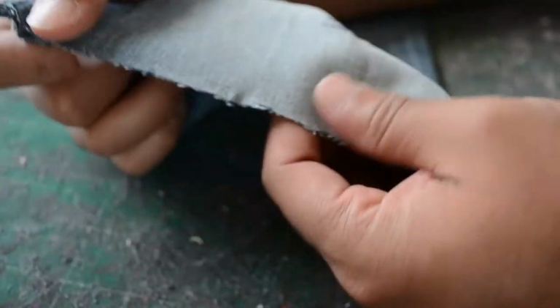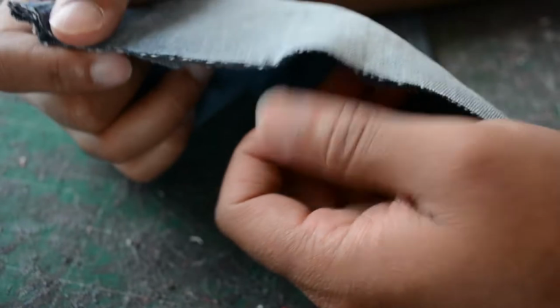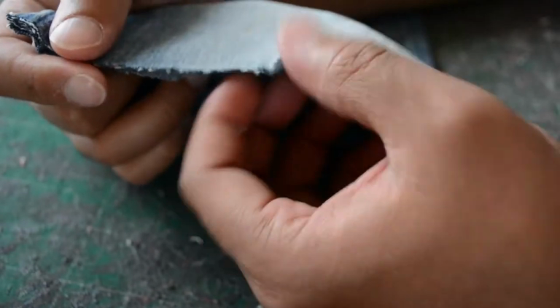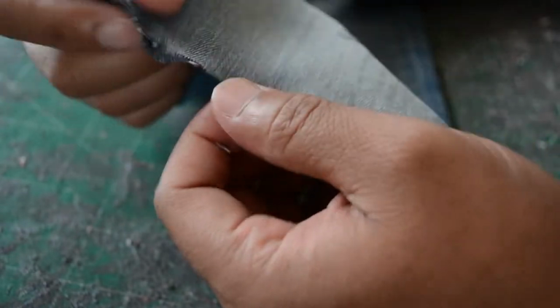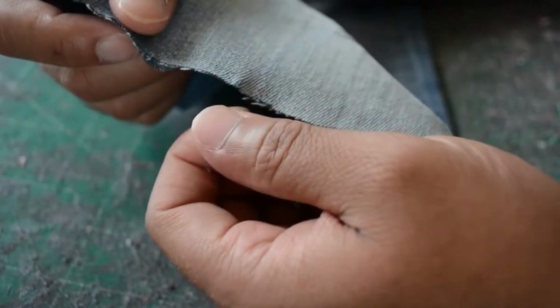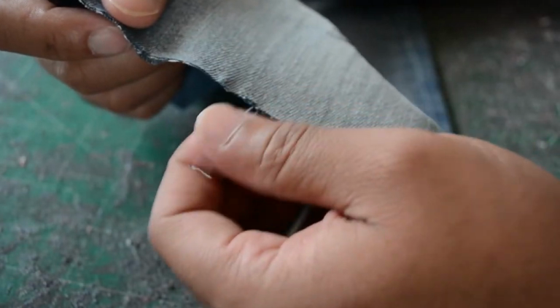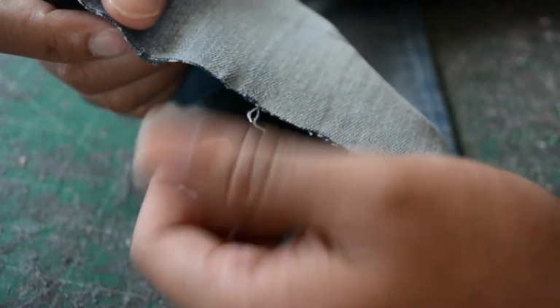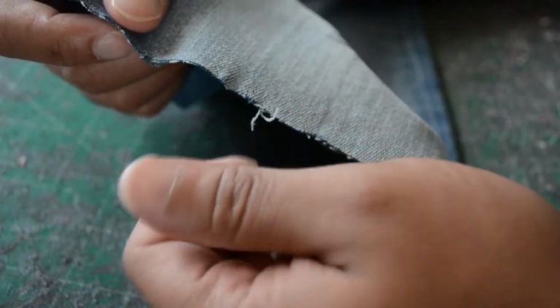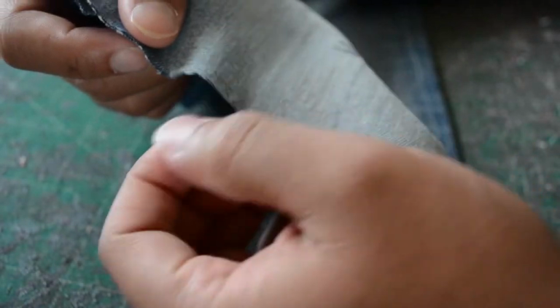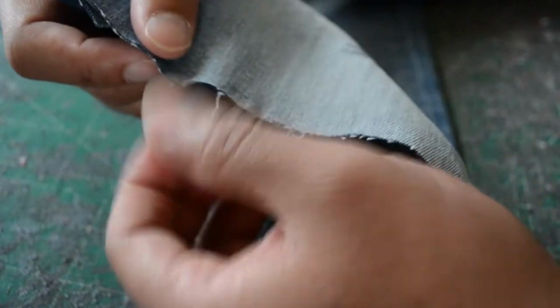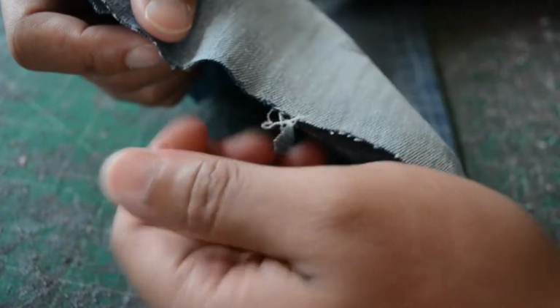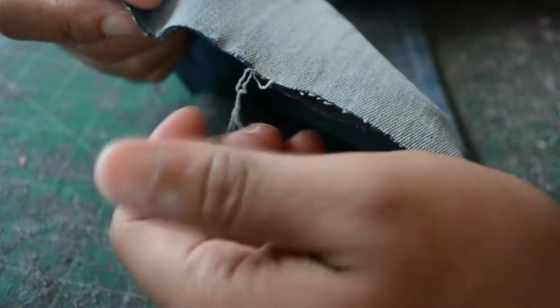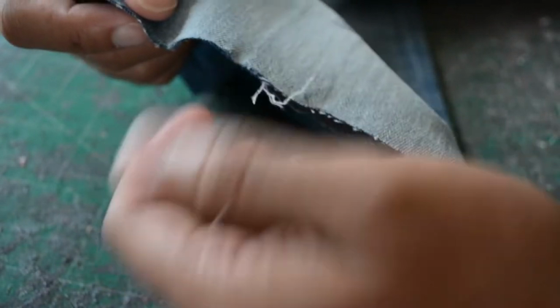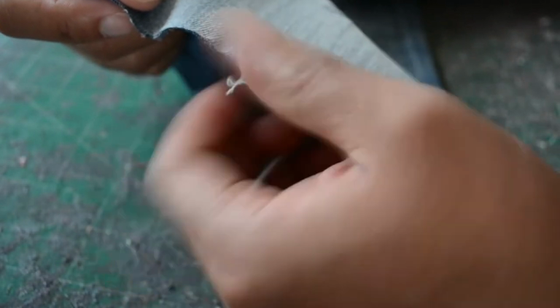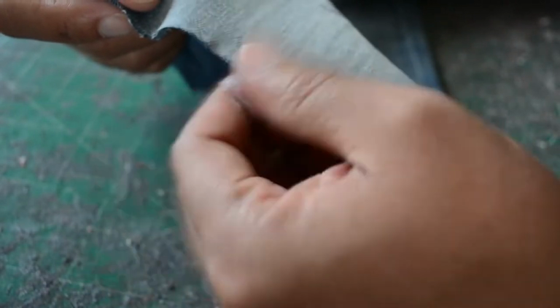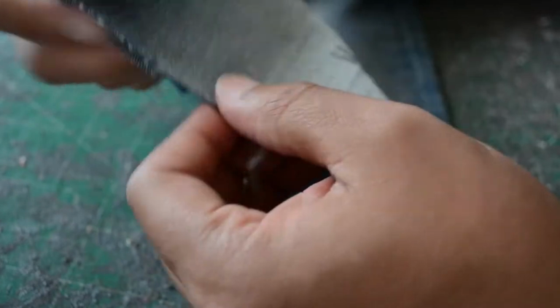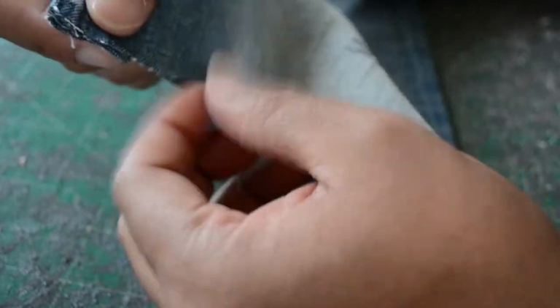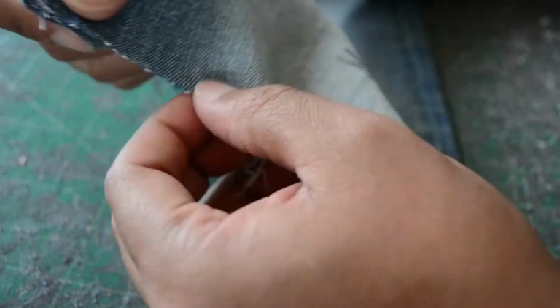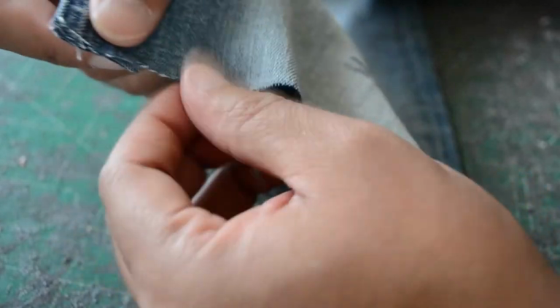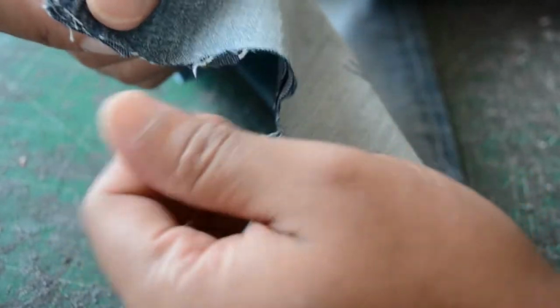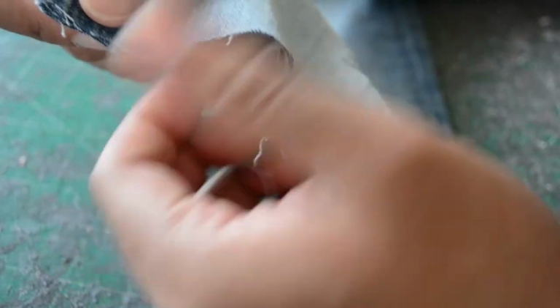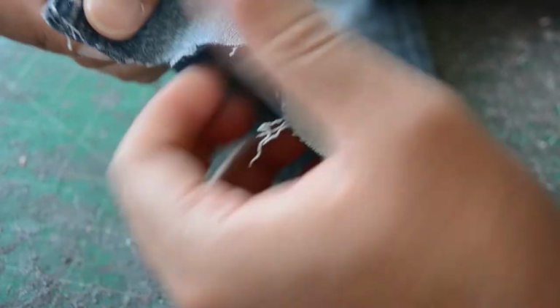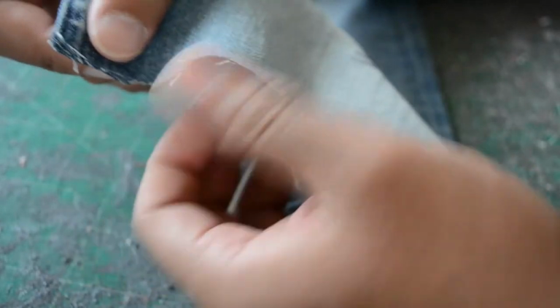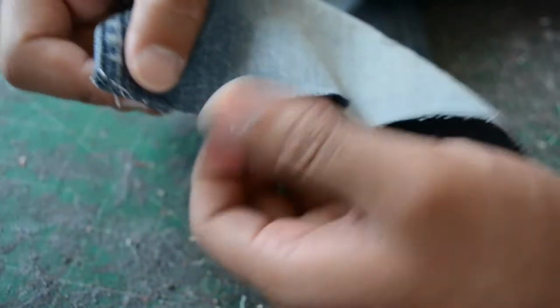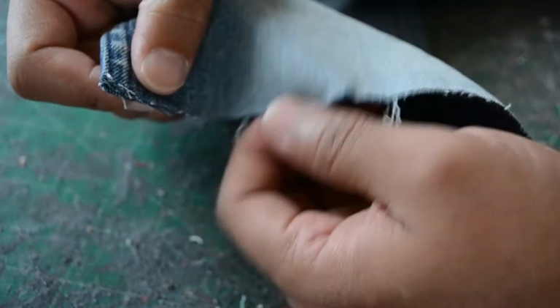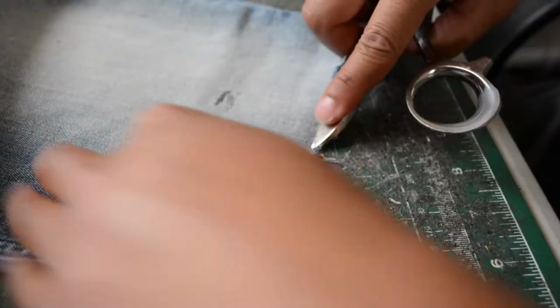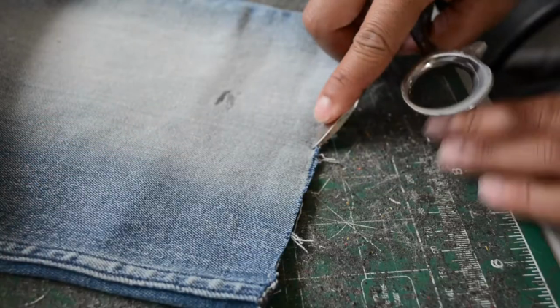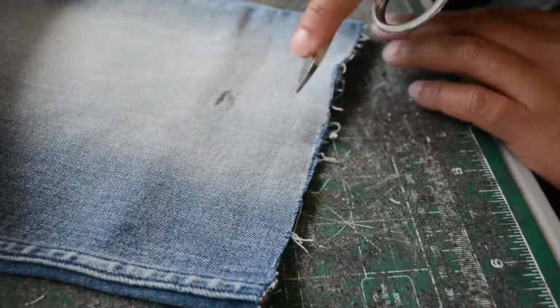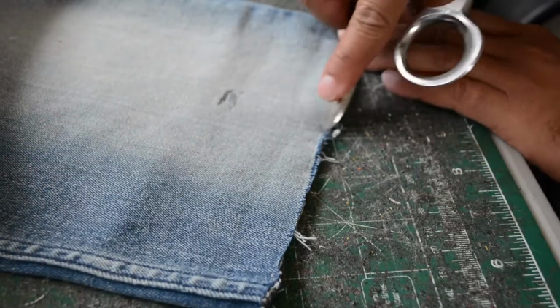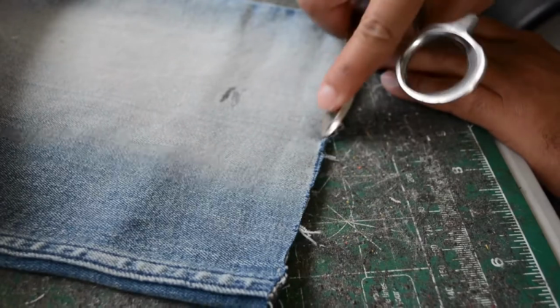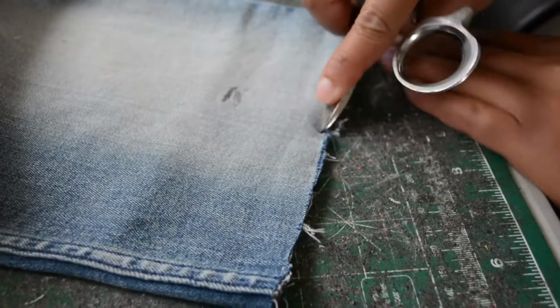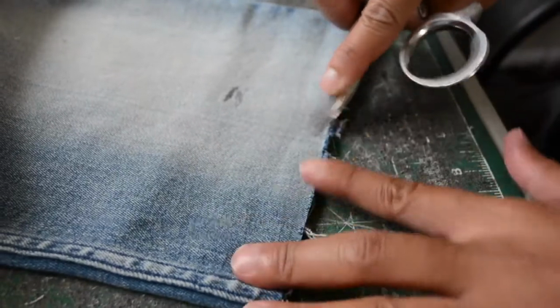Now keep in mind, this is my first time doing the whole shorts thing, but it's really simple. You really don't have to put too much thought into it. It's supposed to look distressed naturally, so whatever you feel like, just kind of go with it.